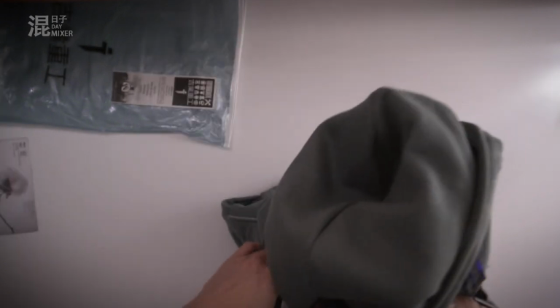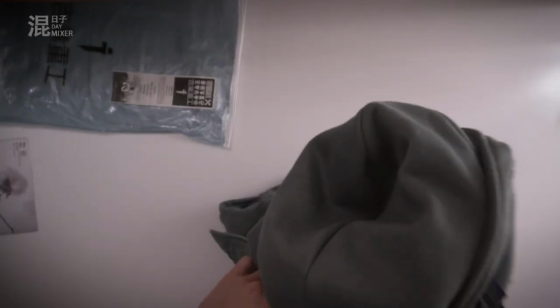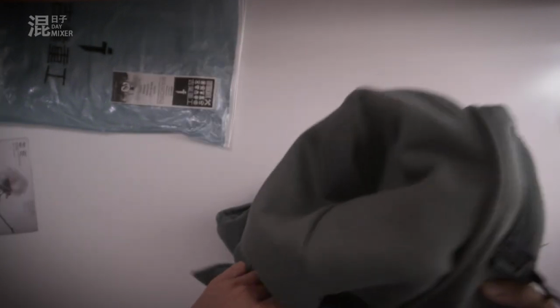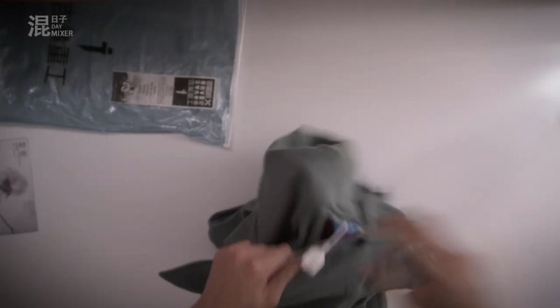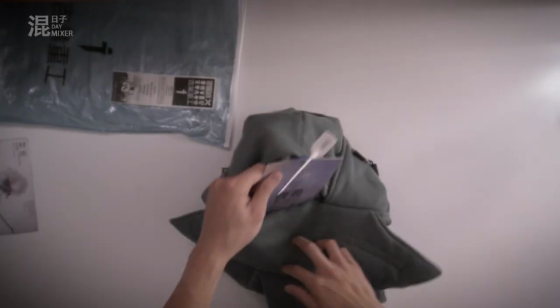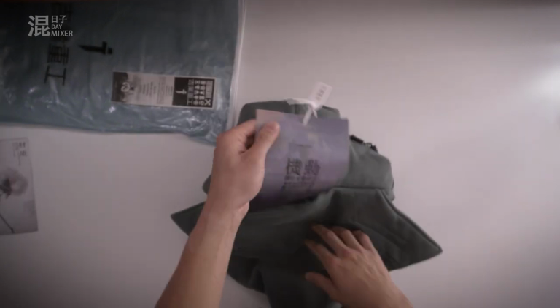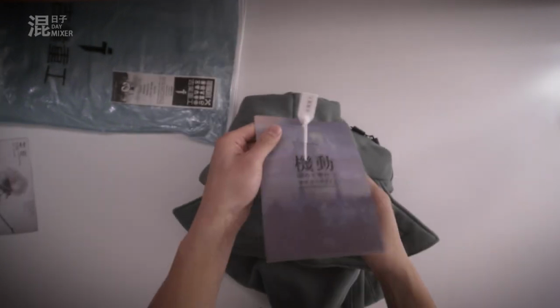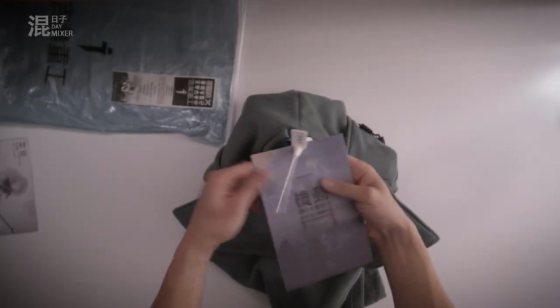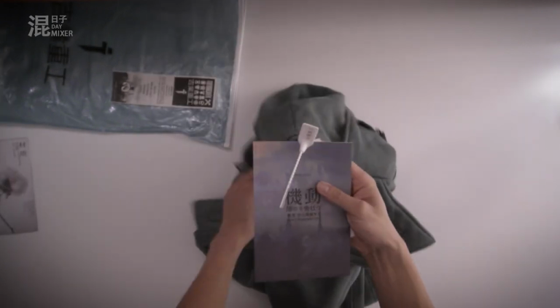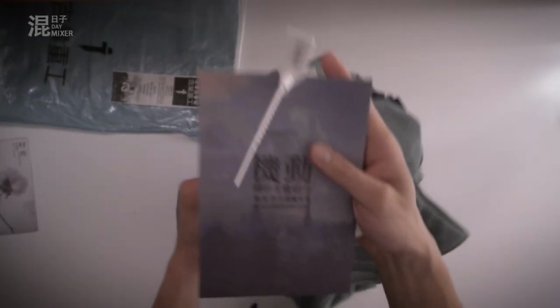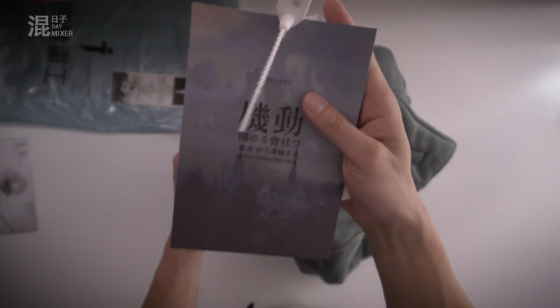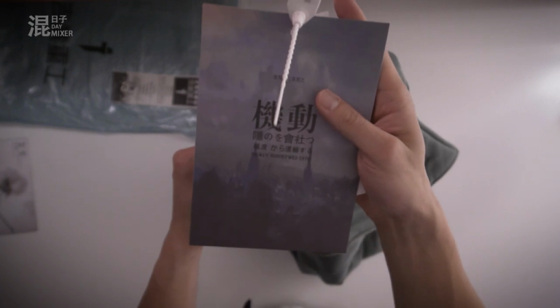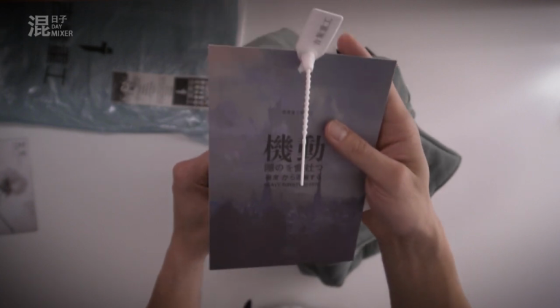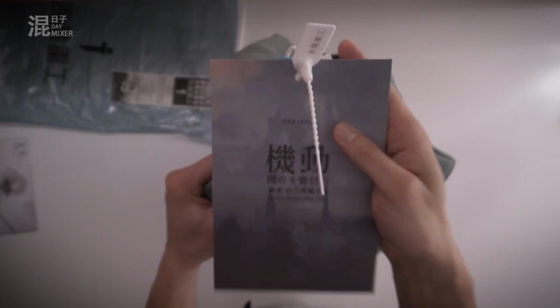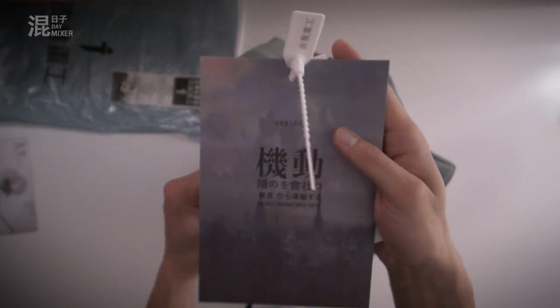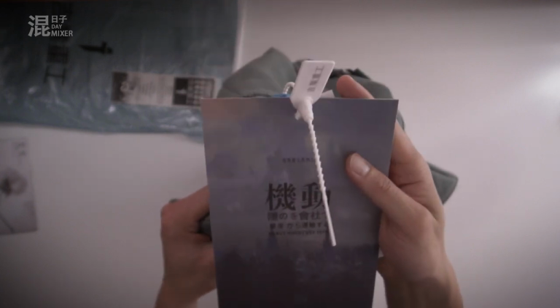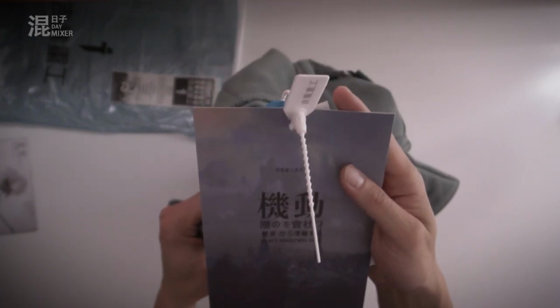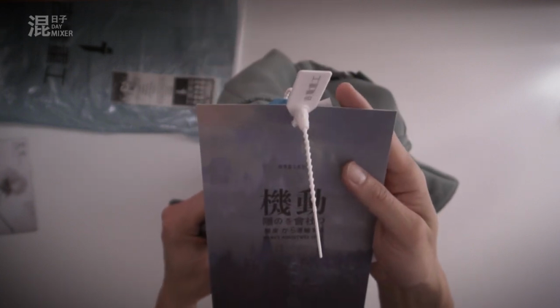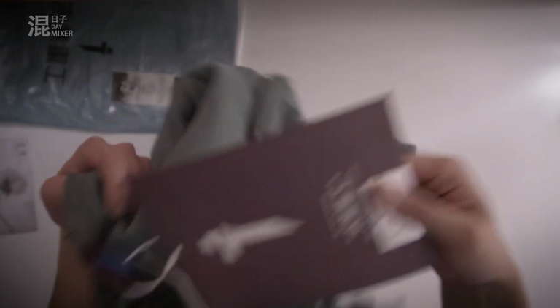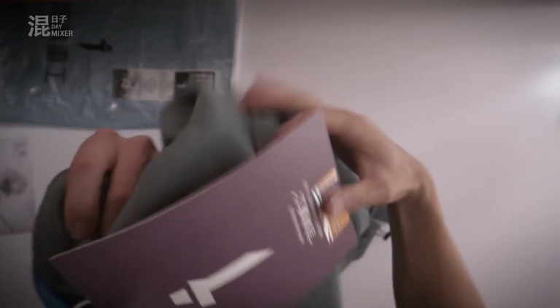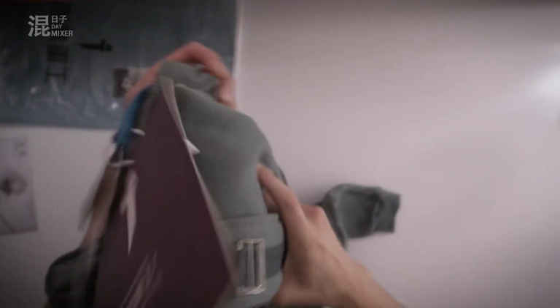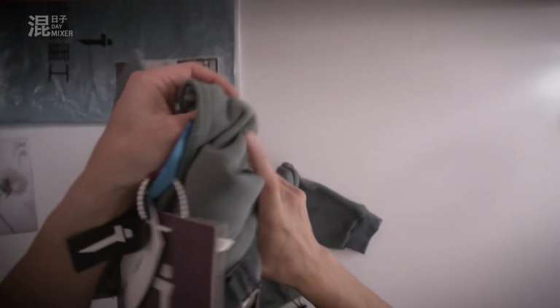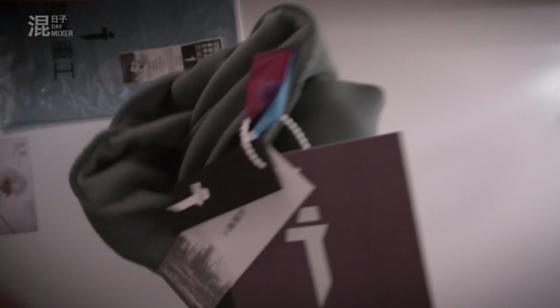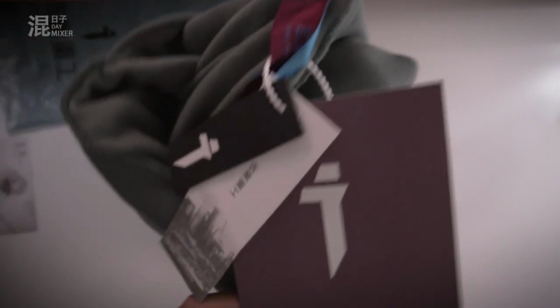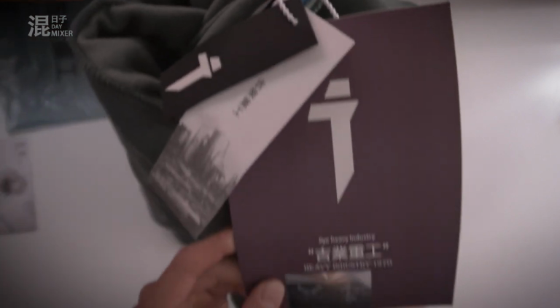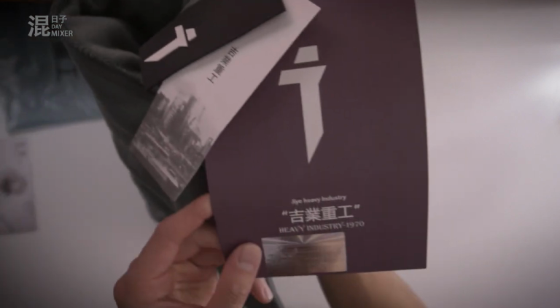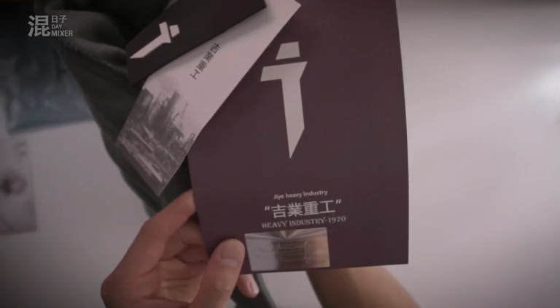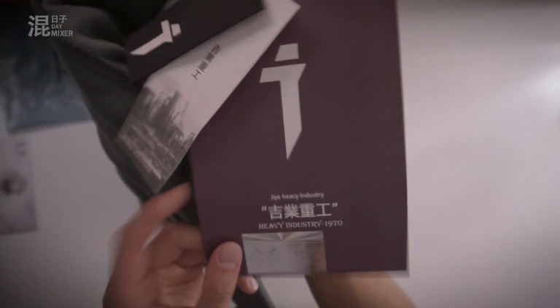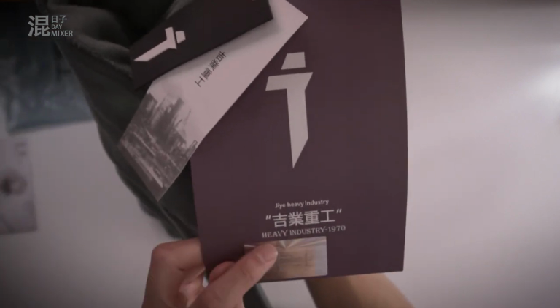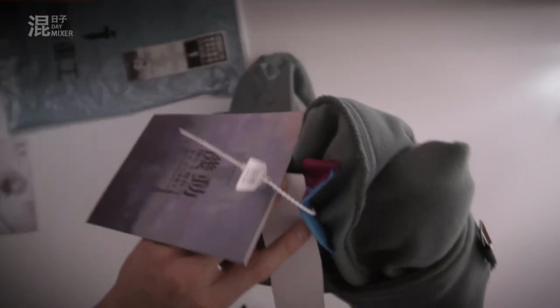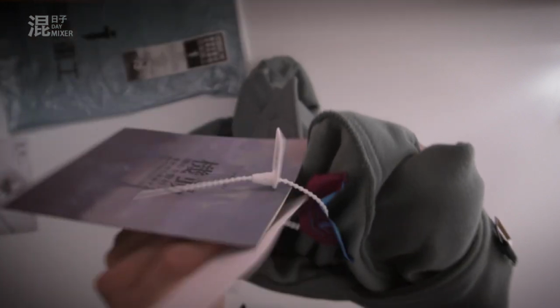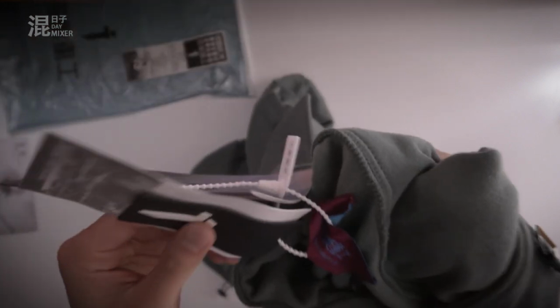Oh, wow, look at that. Look at that for presentation. Heavy industry, 1970. Okay, wow, this is pretty cool.